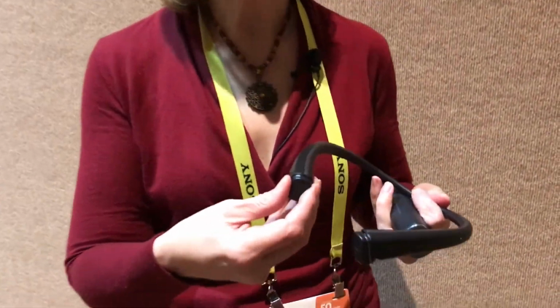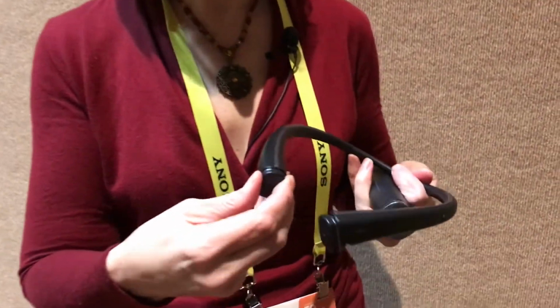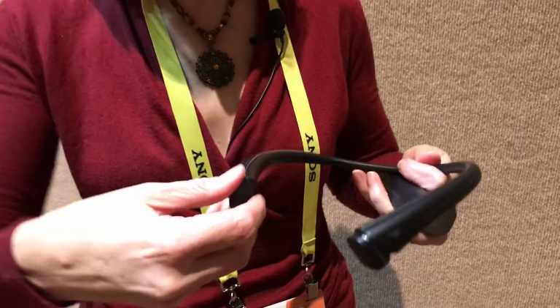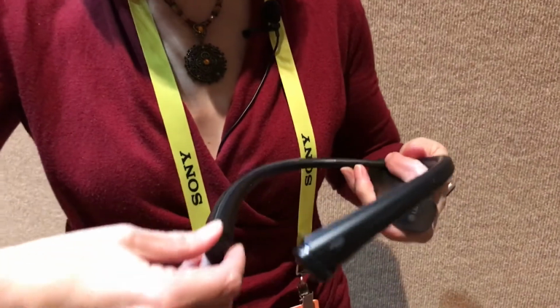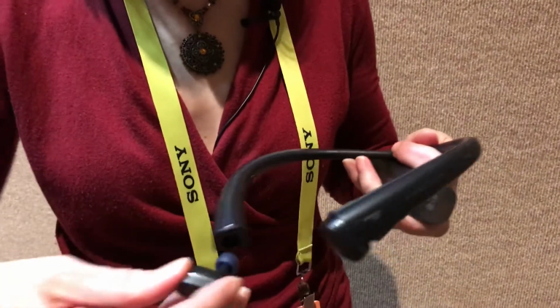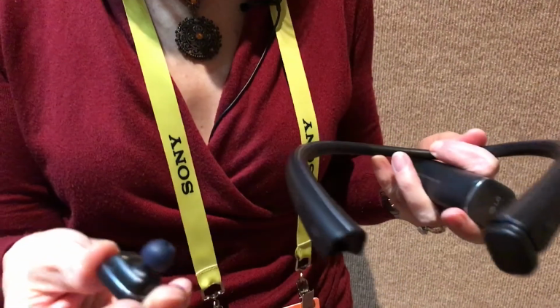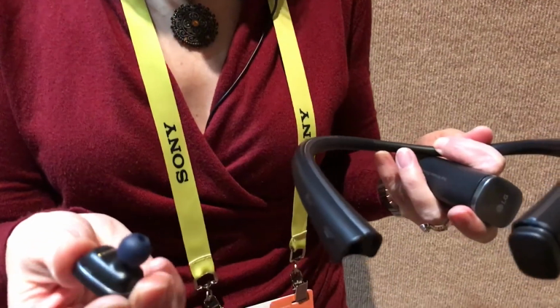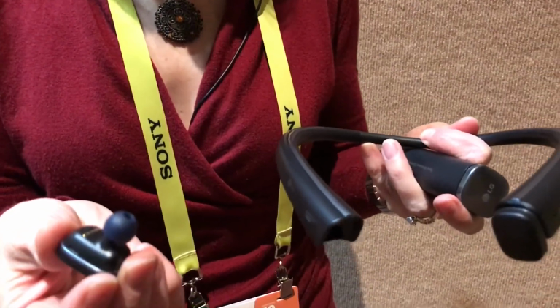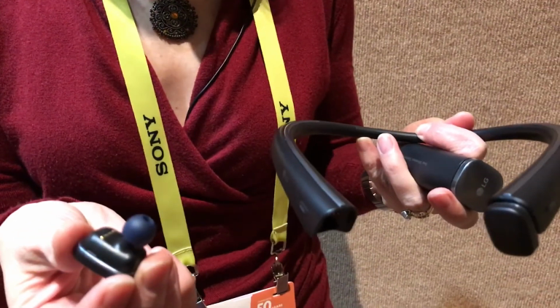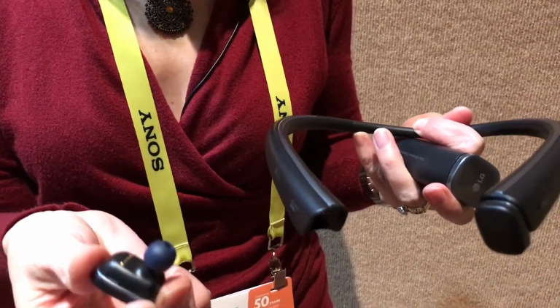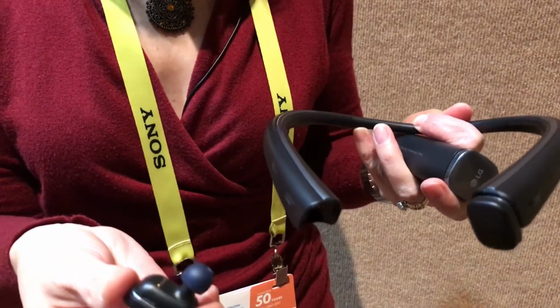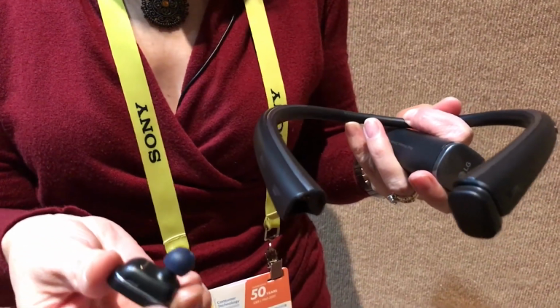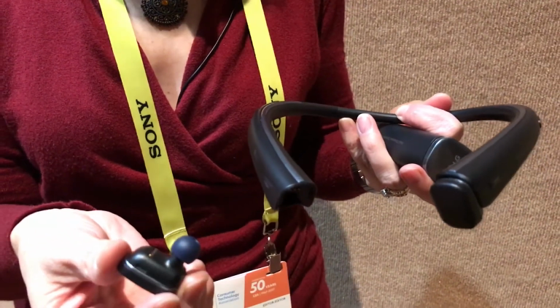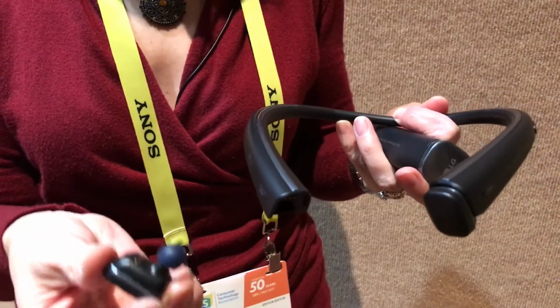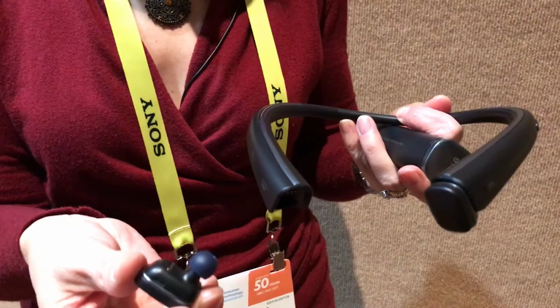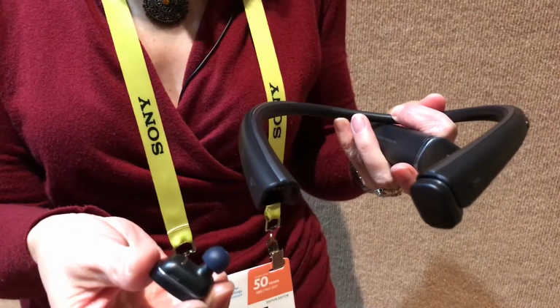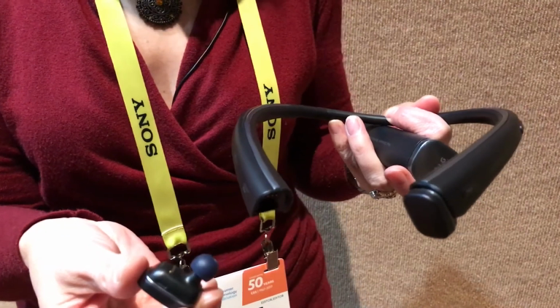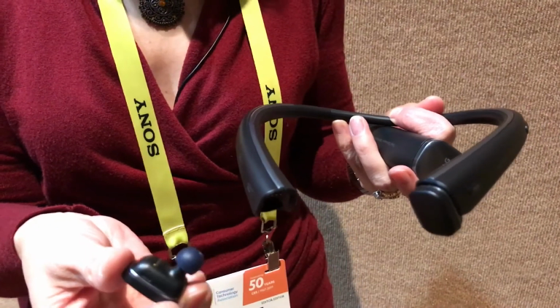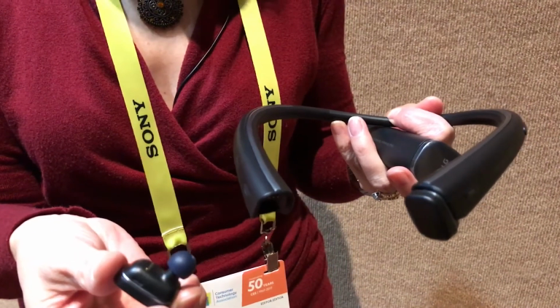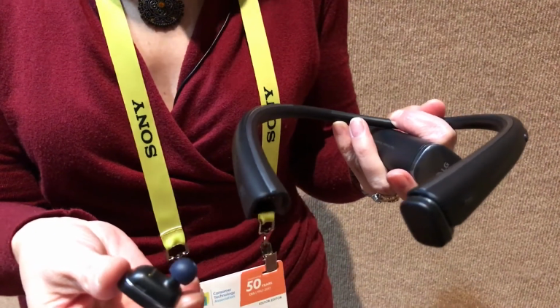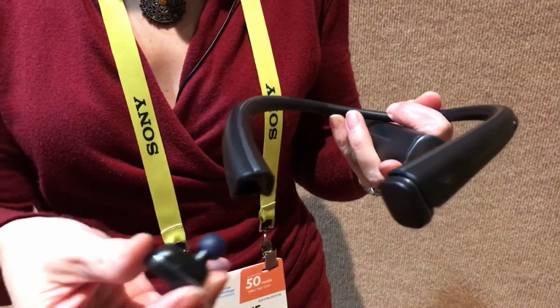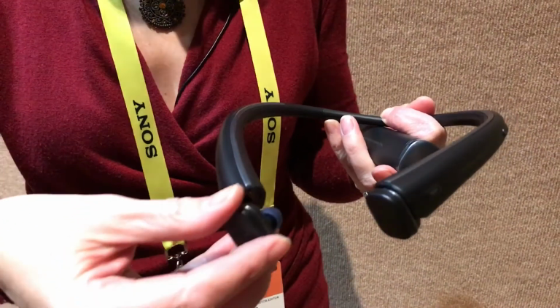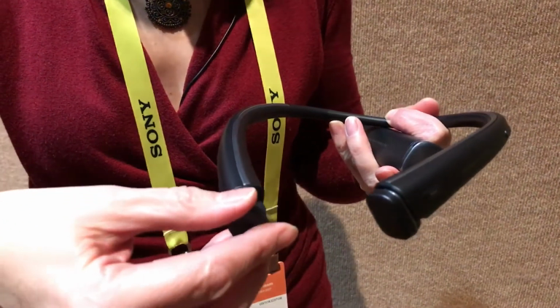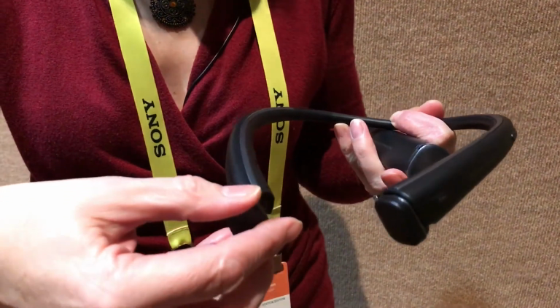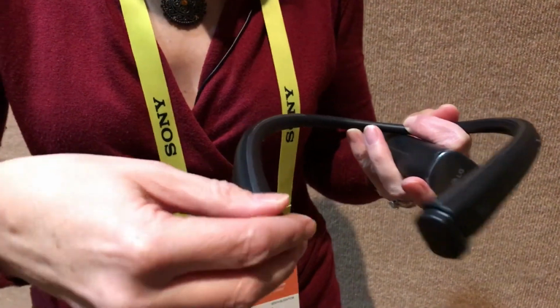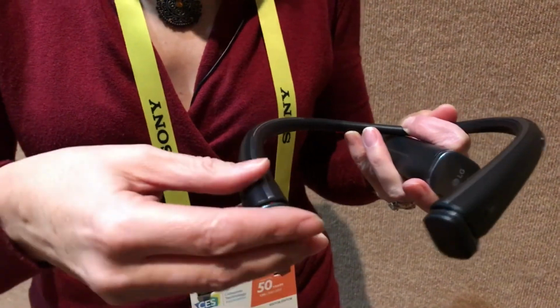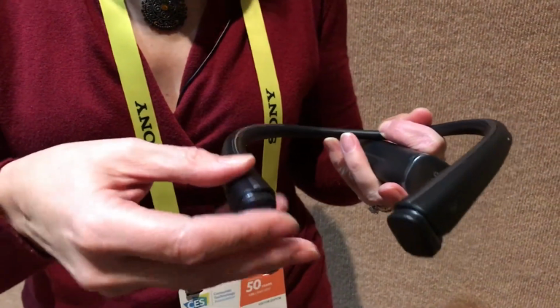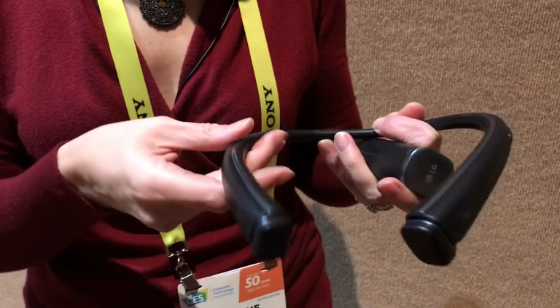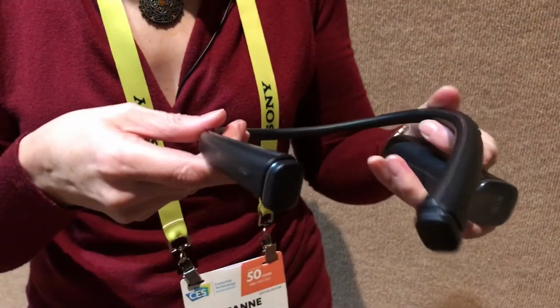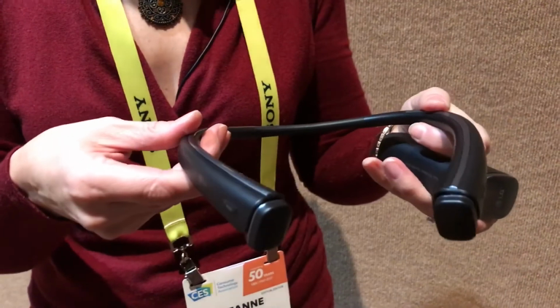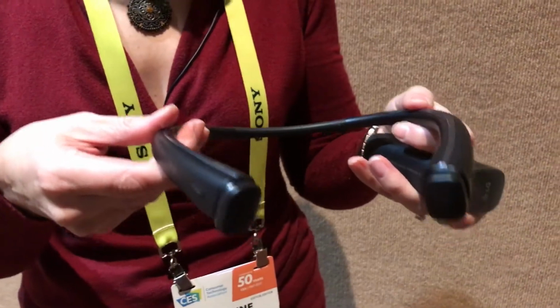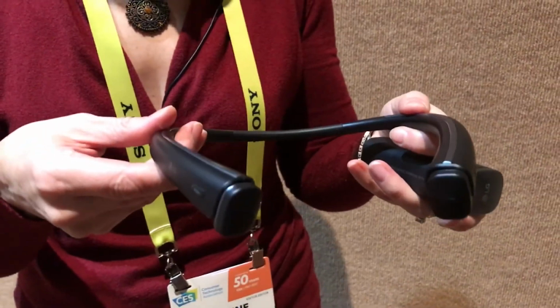You can see we can pop out these headphones. These go into your ears, one for the left, one for the right. They pair together and then to your smart device. And when you pop them back in, they will charge and the neck band will vibrate.